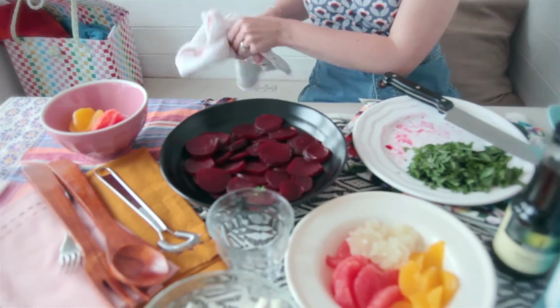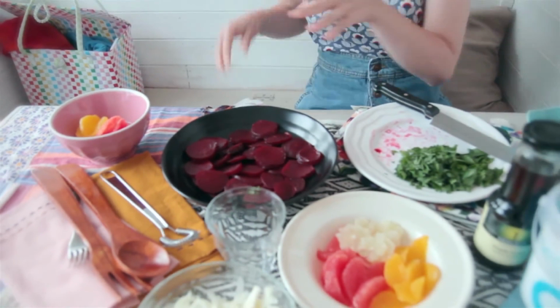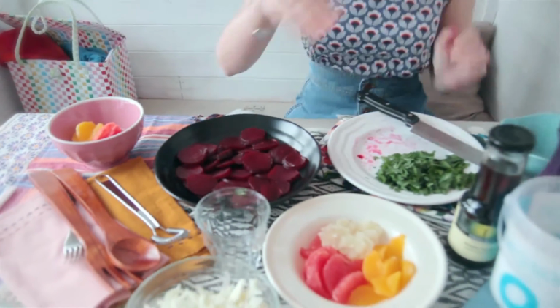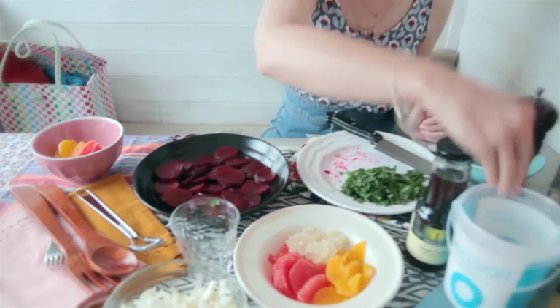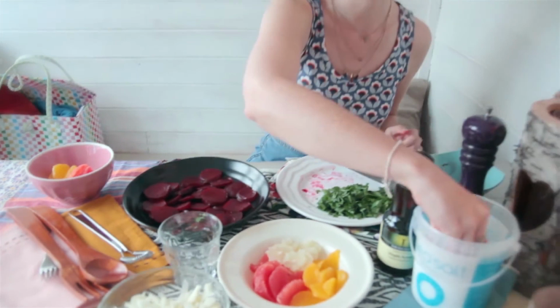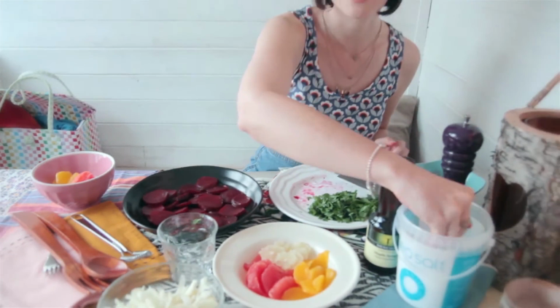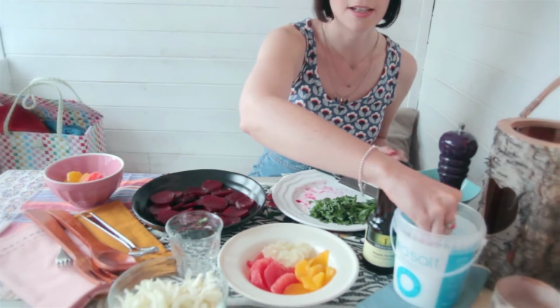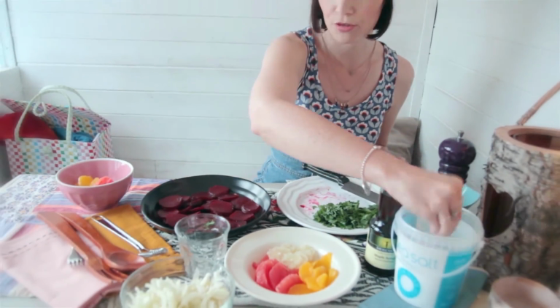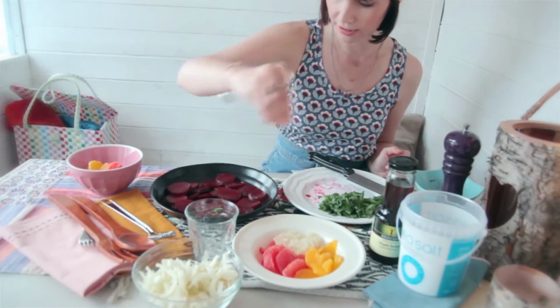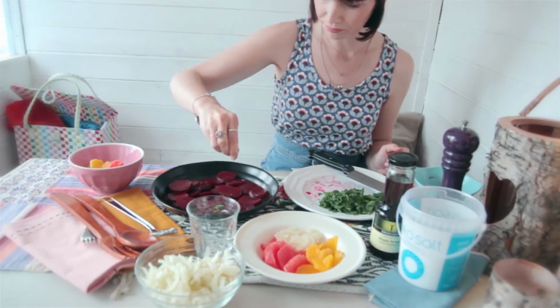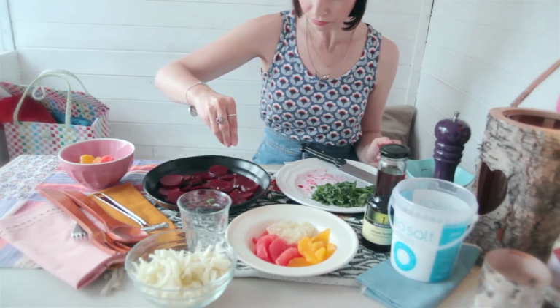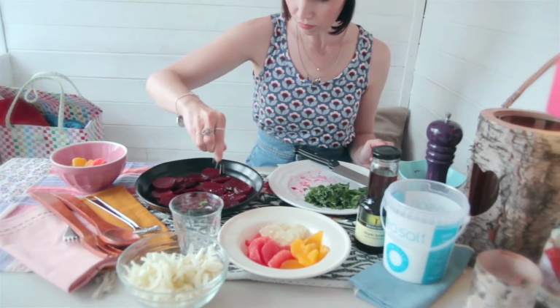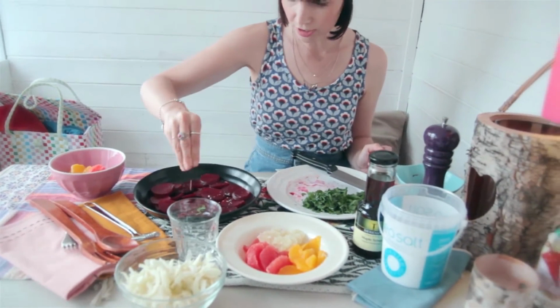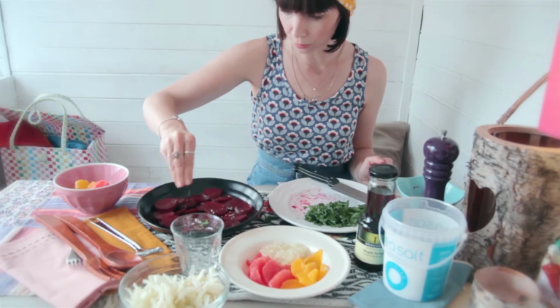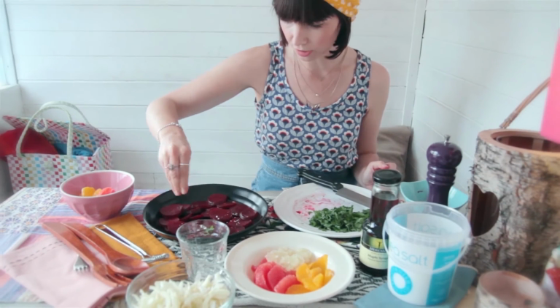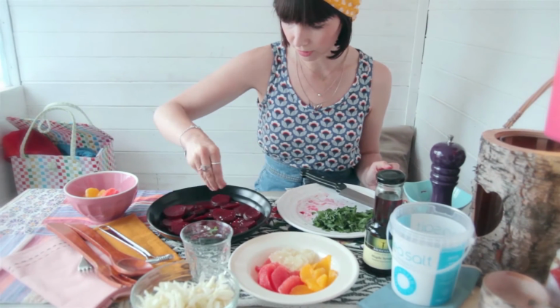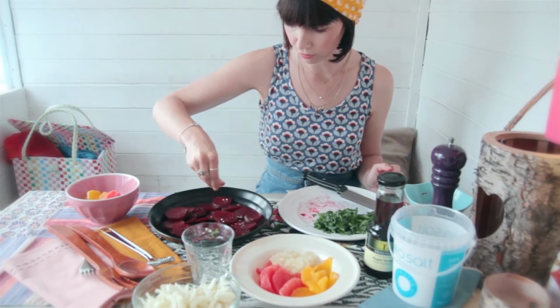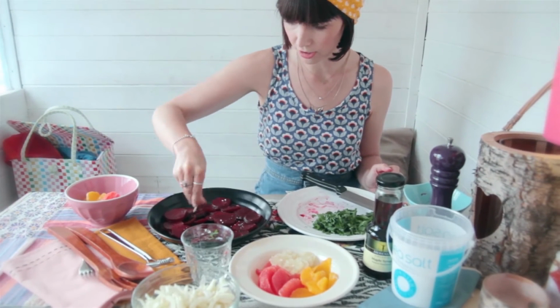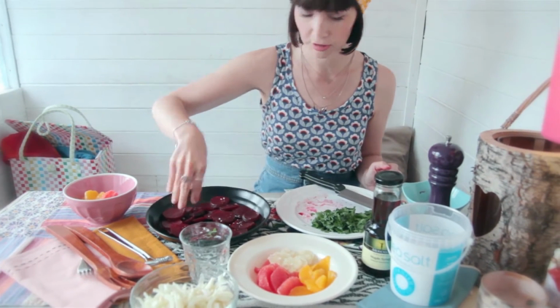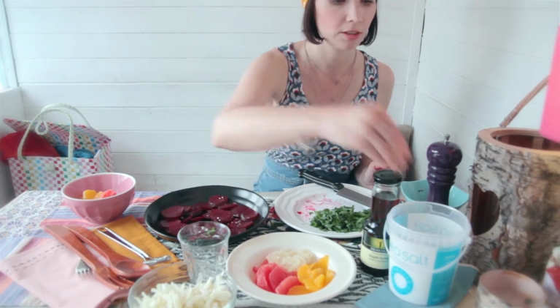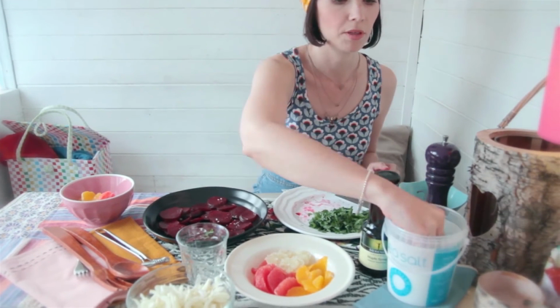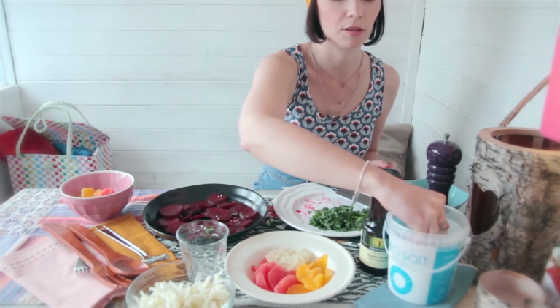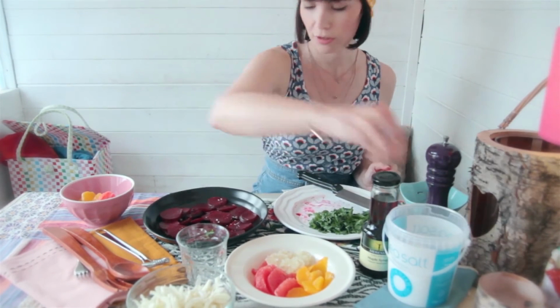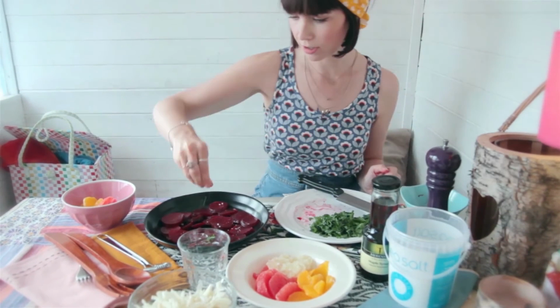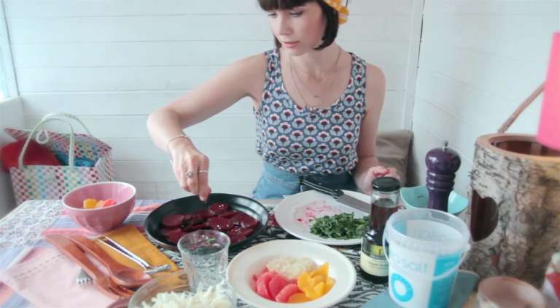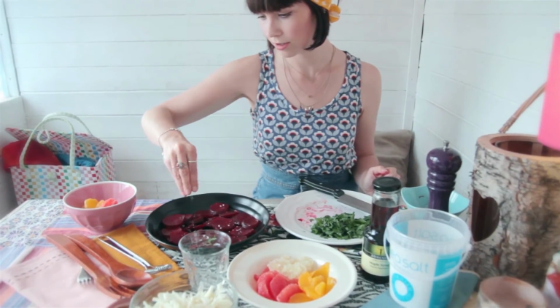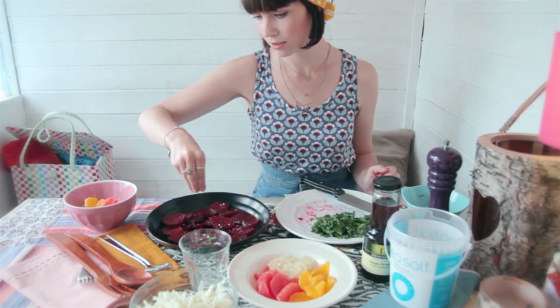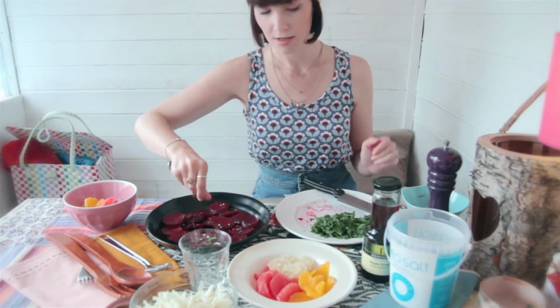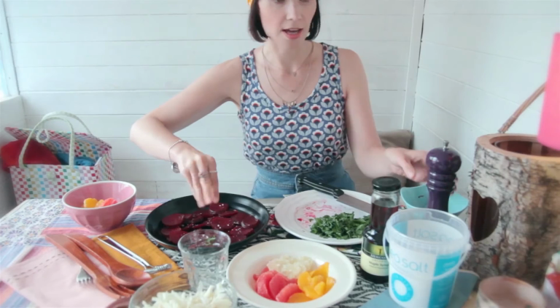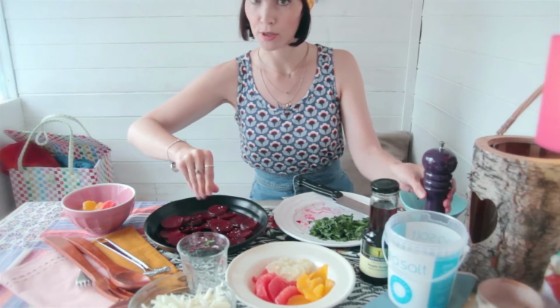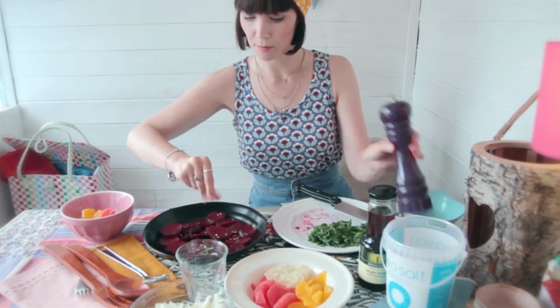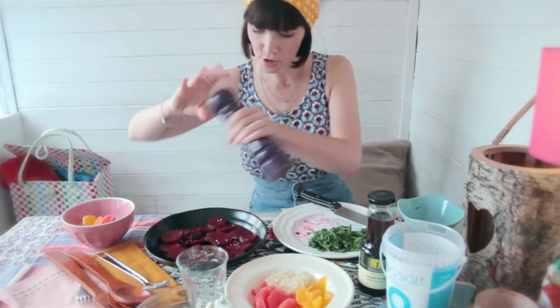Then I'm just going to season the beetroot ever so lightly — just a little bit of rock salt and a little bit of black pepper.